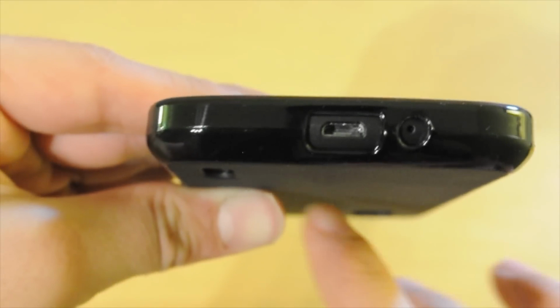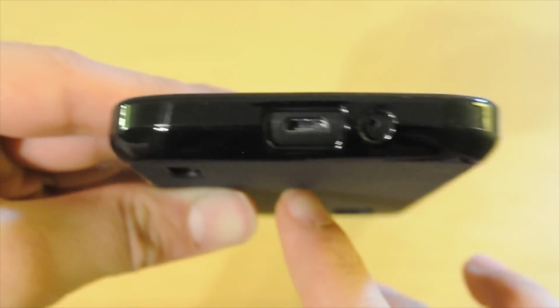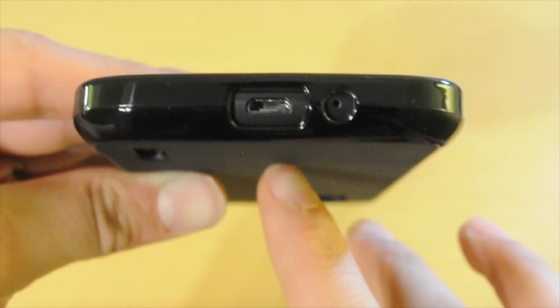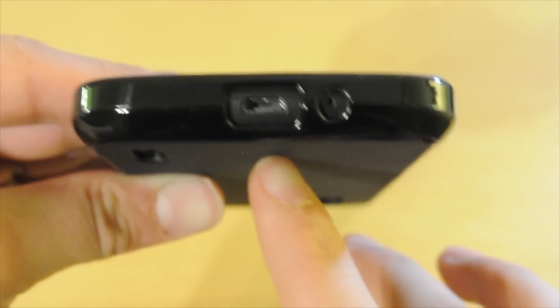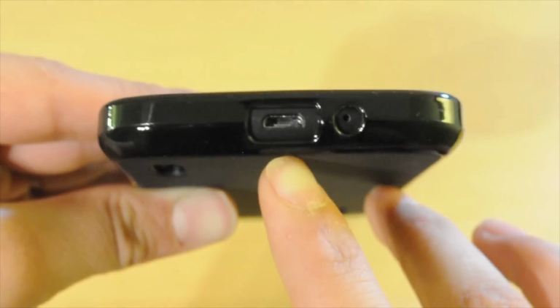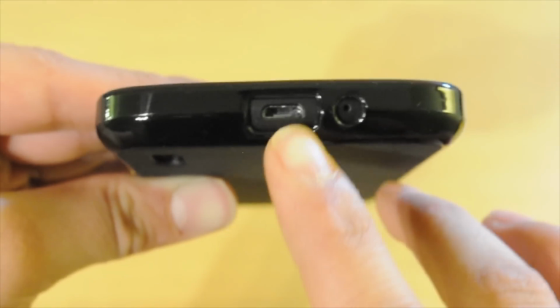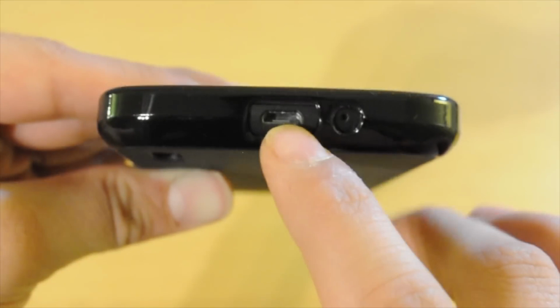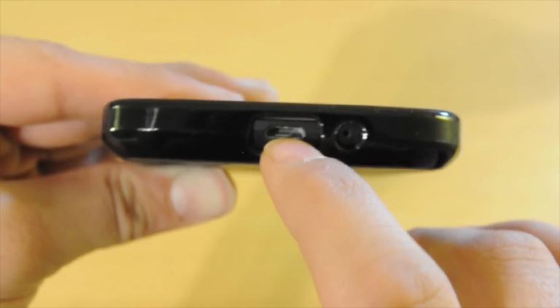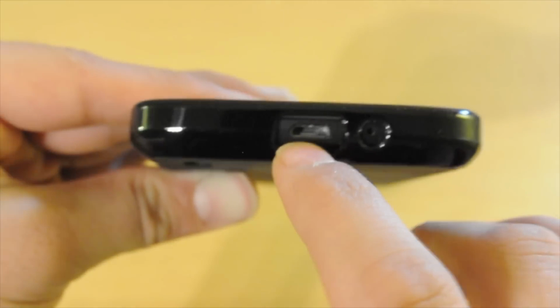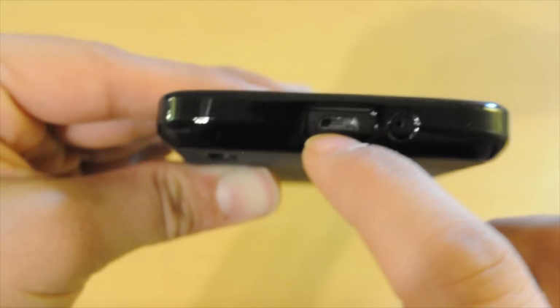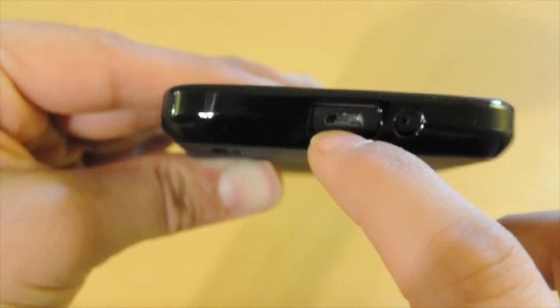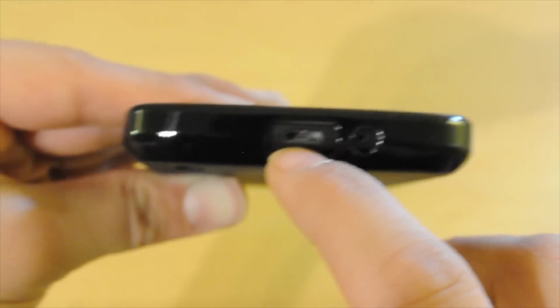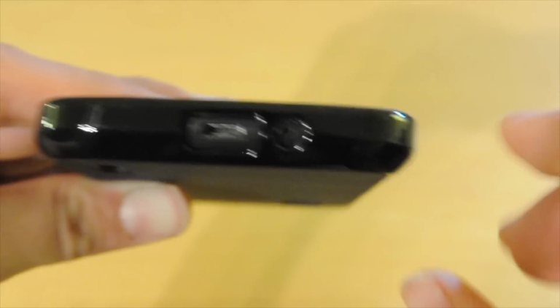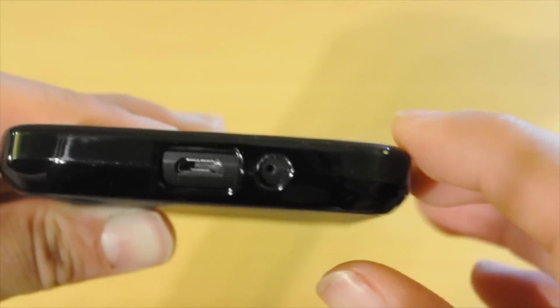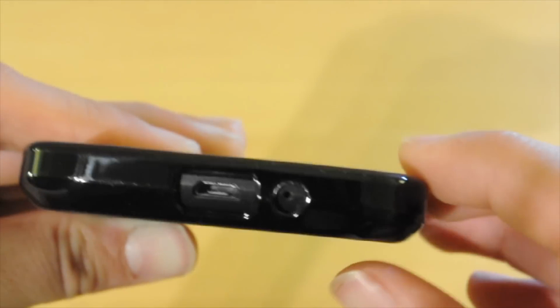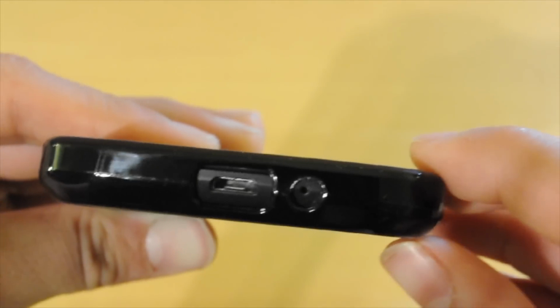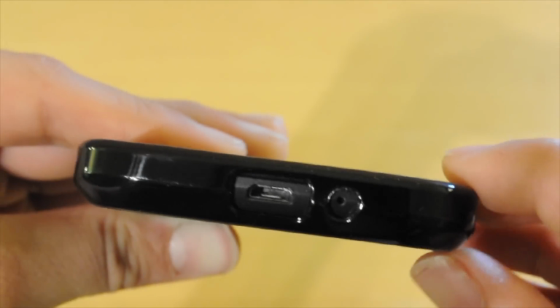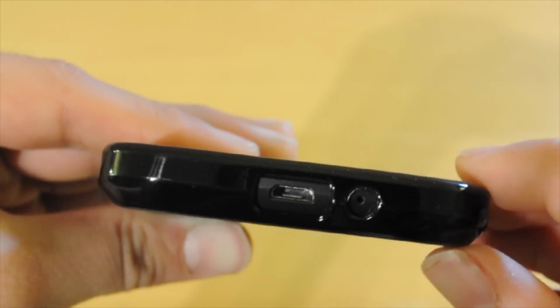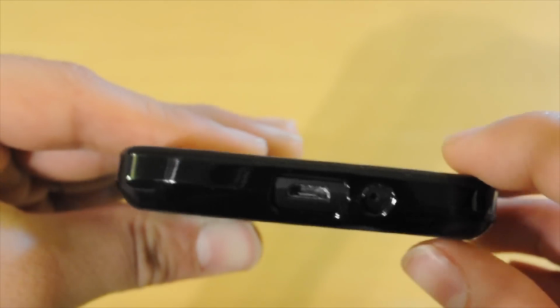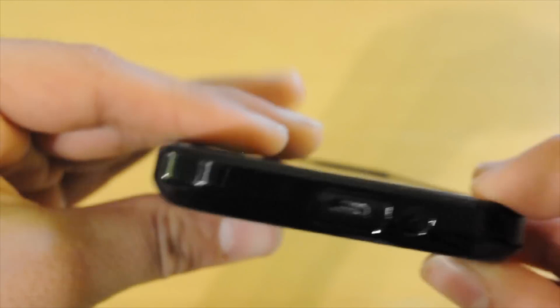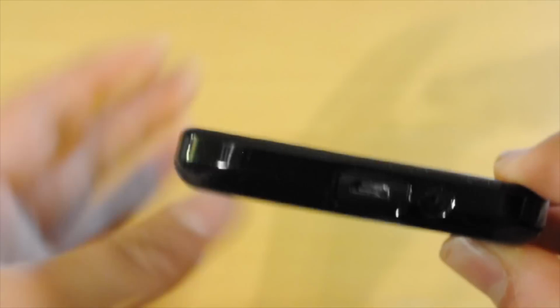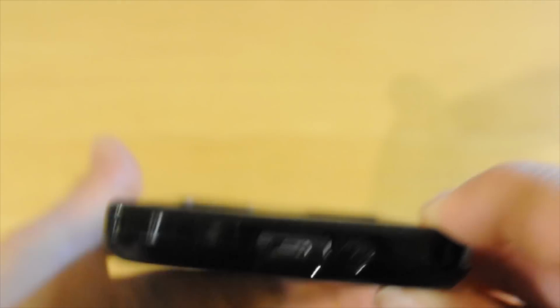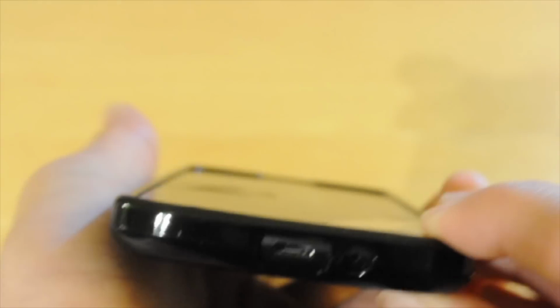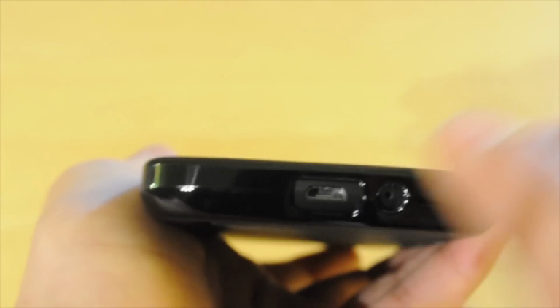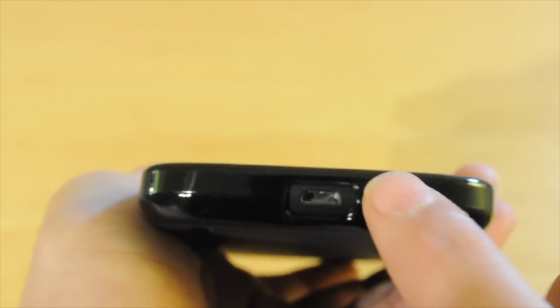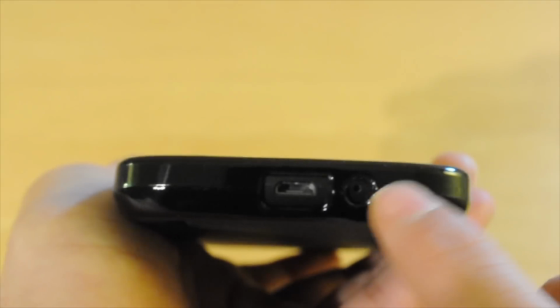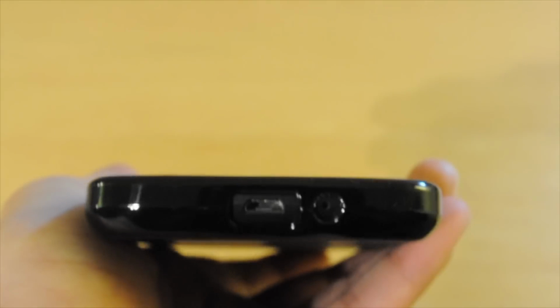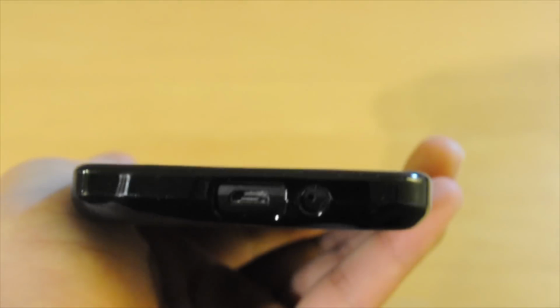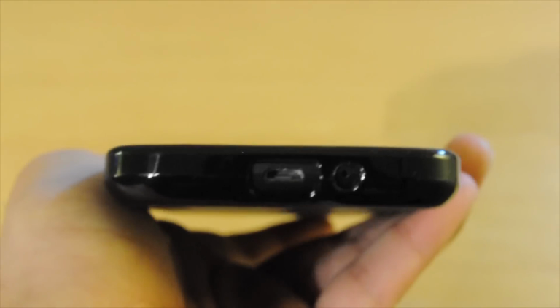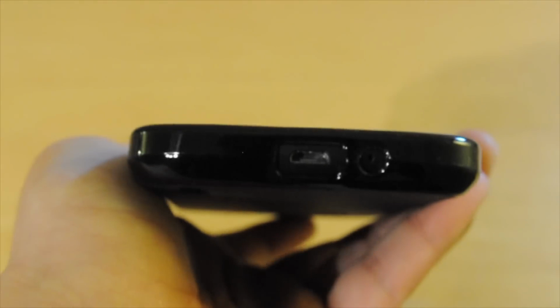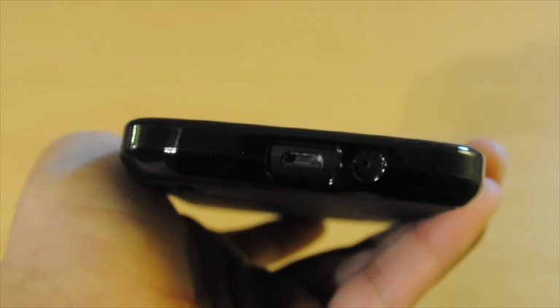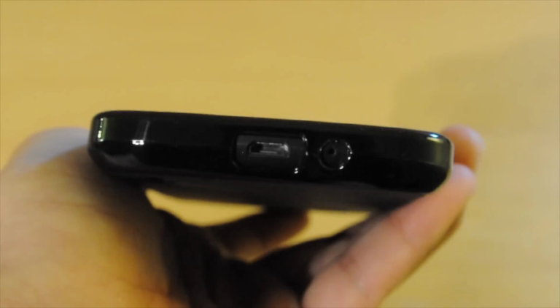On the bottom you also have your micro USB and speaker. The micro USB is big enough to fit any type of micro USB cable, and the speaker is big enough for you to hear.